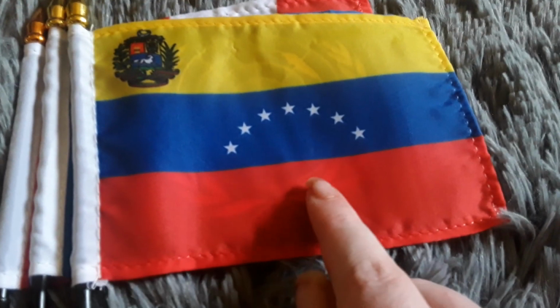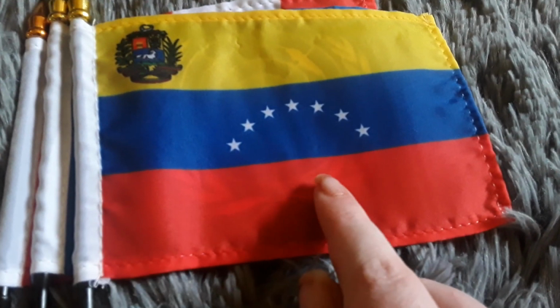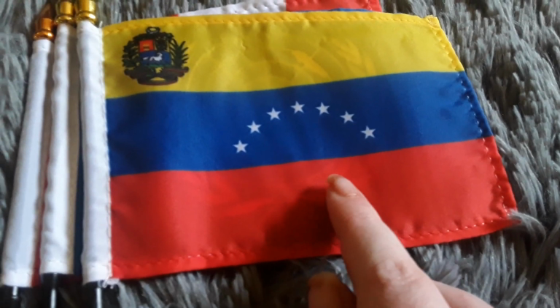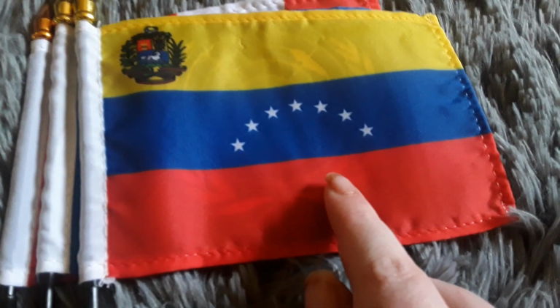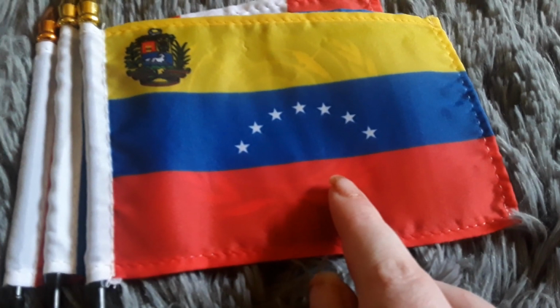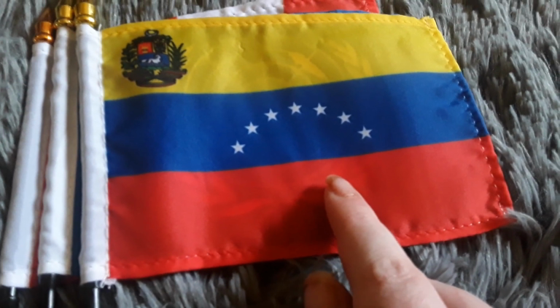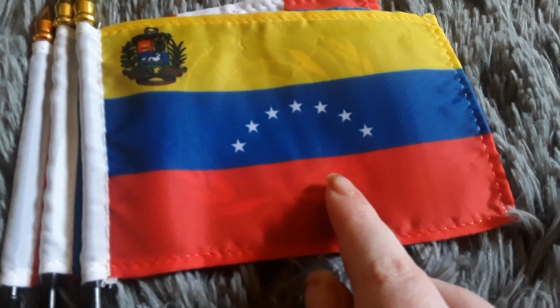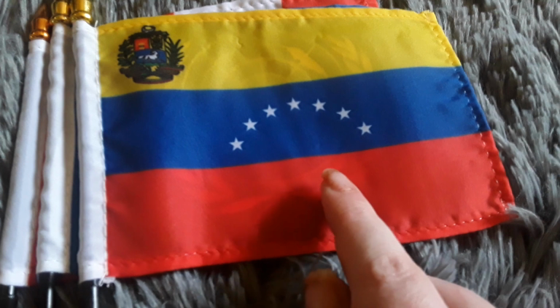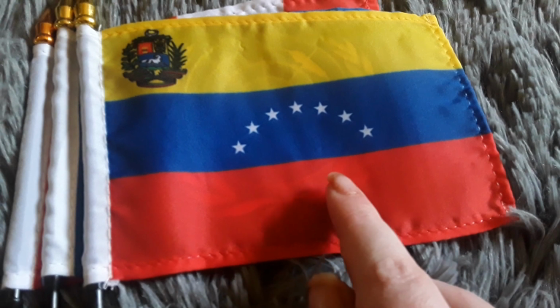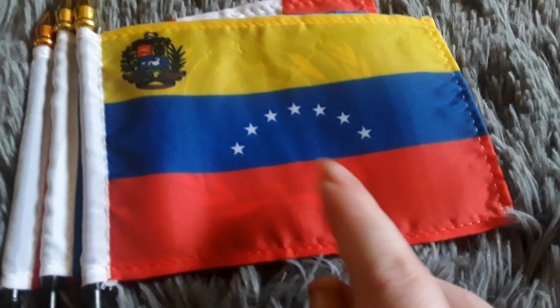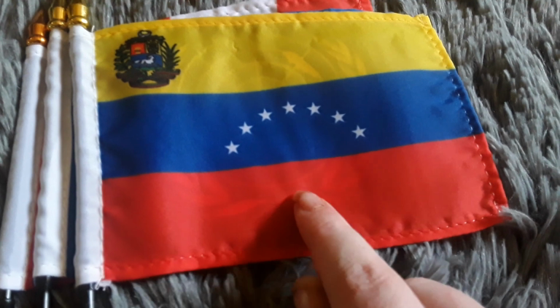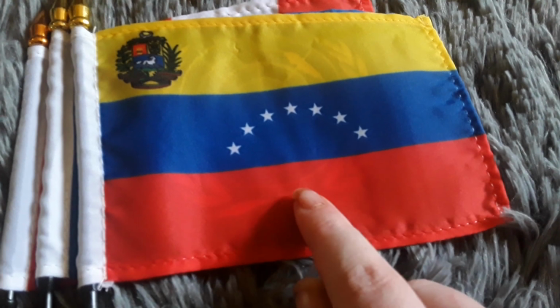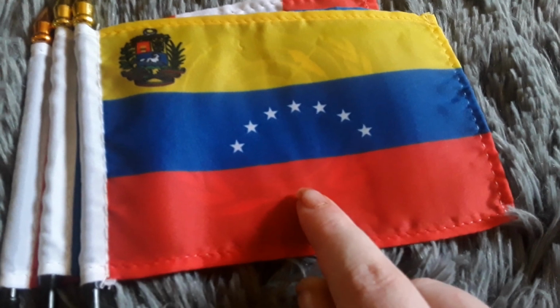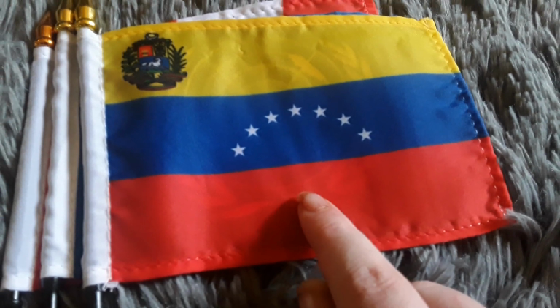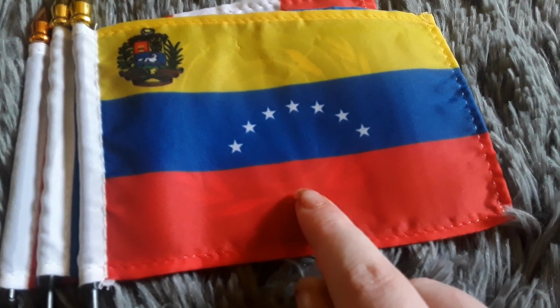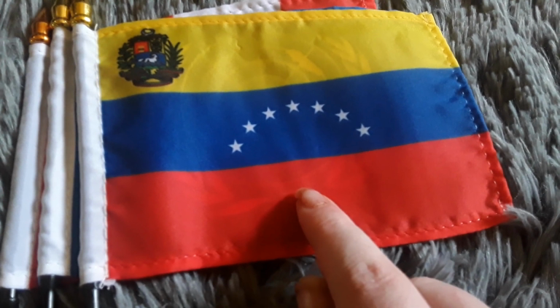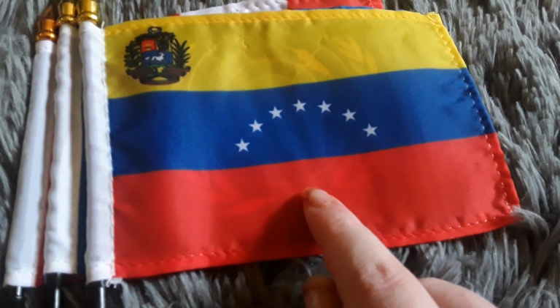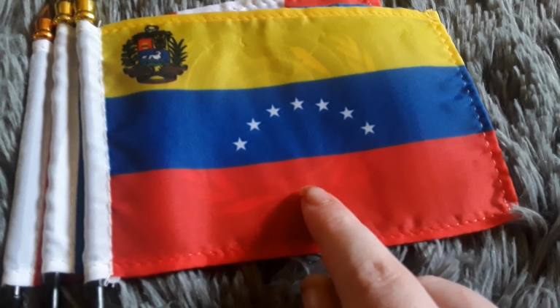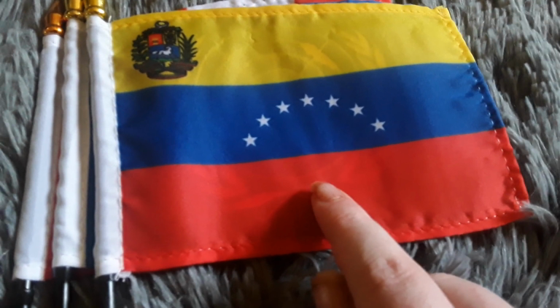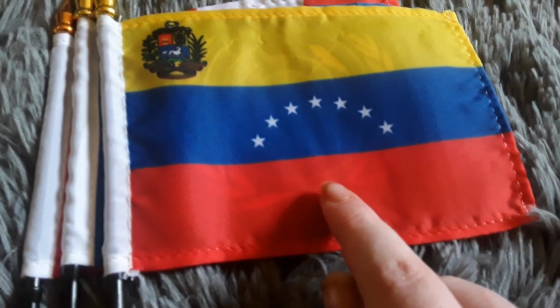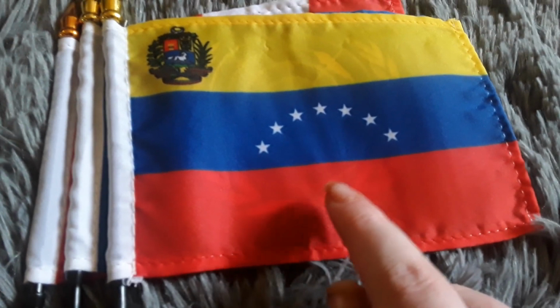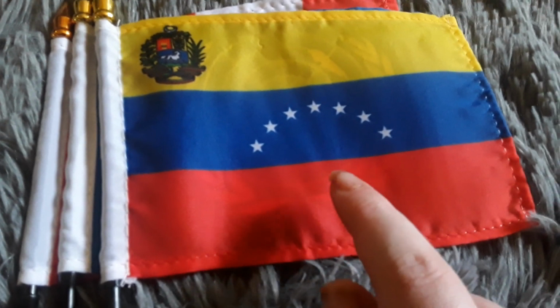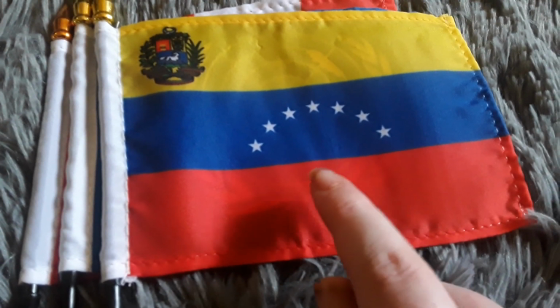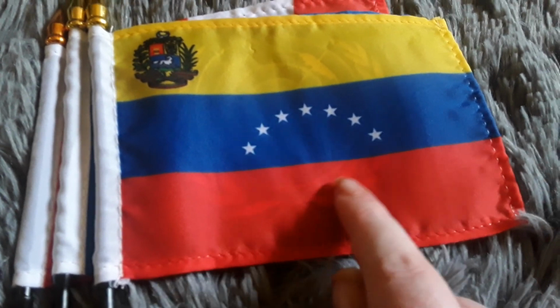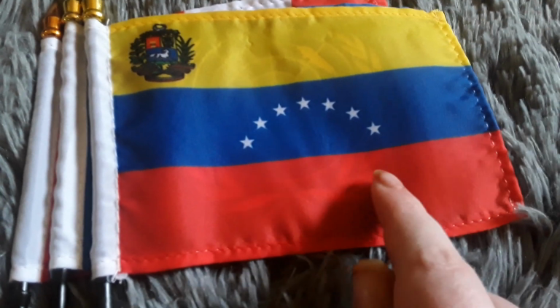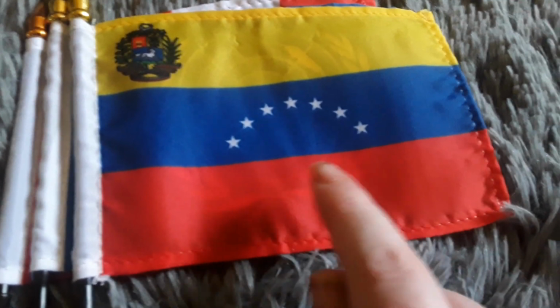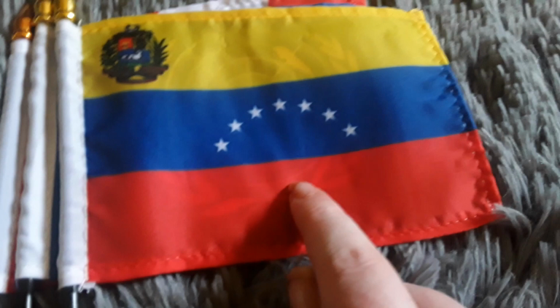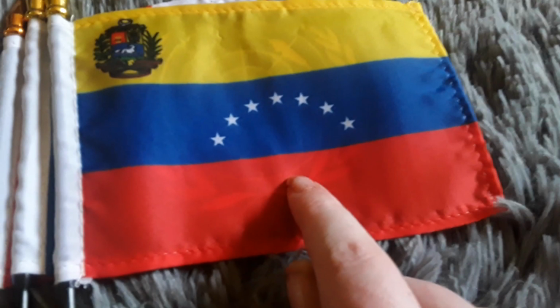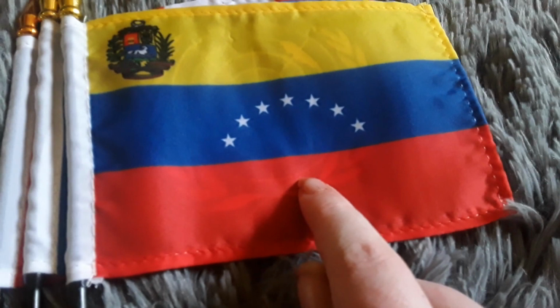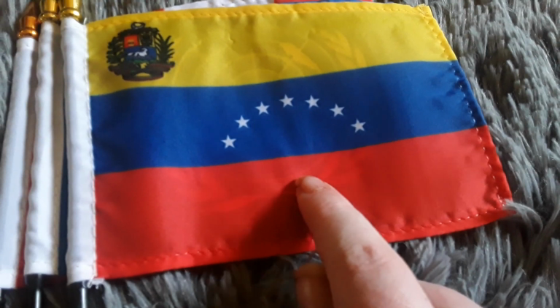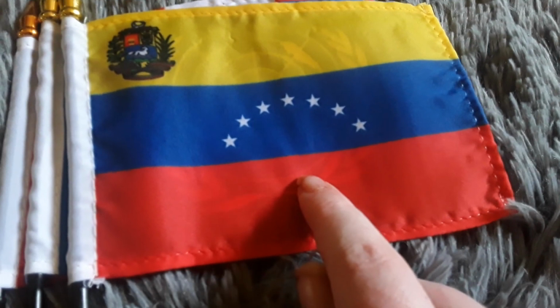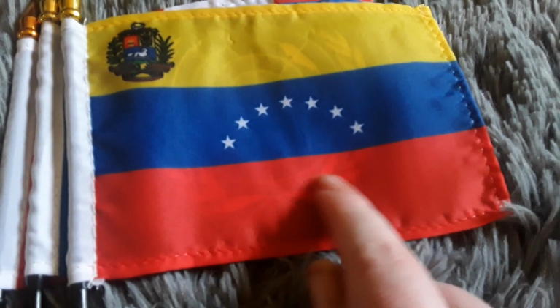My mom purchased this flag for me two months ago because I wanted to get another Venezuela flag.